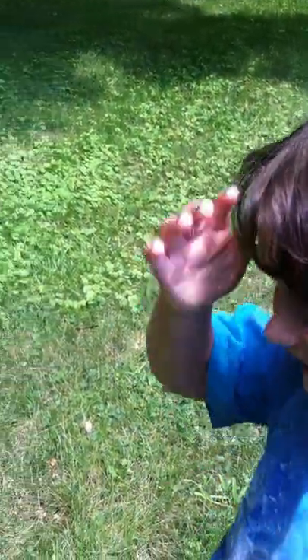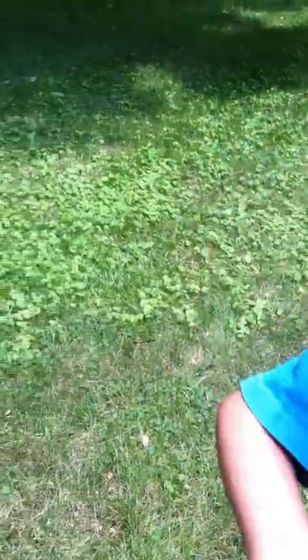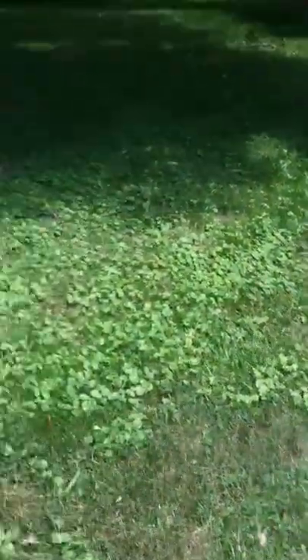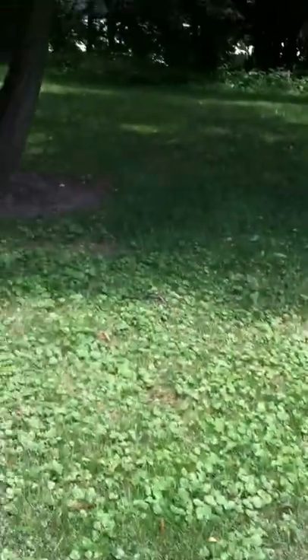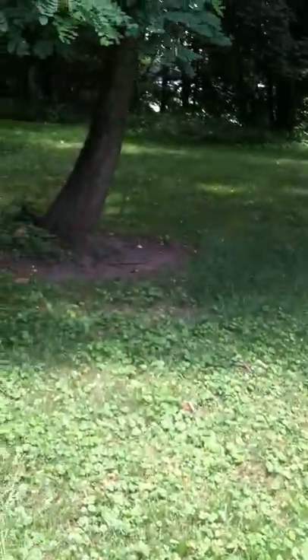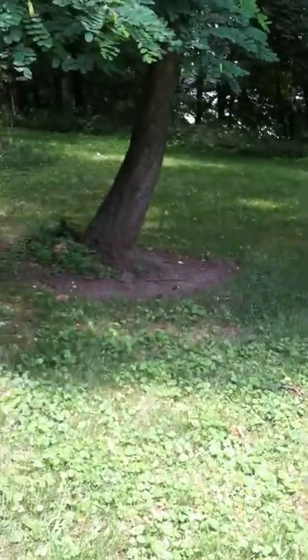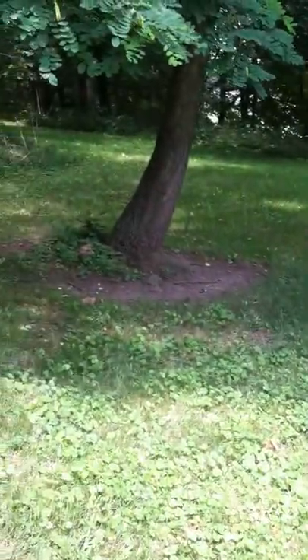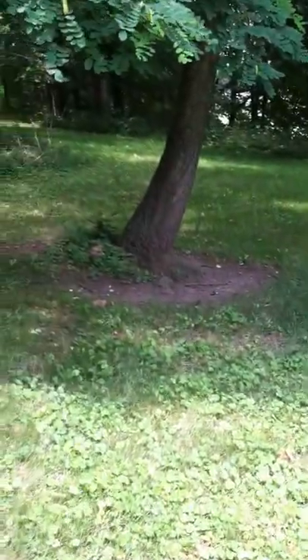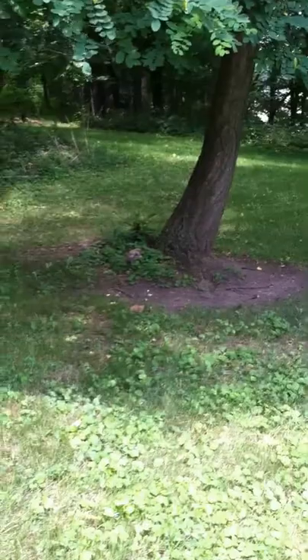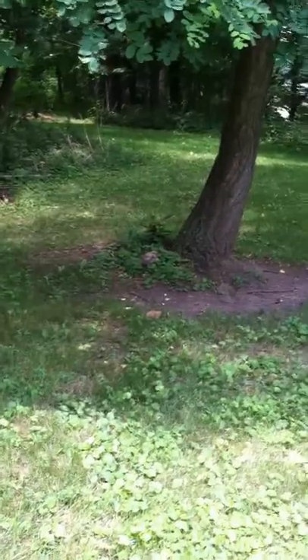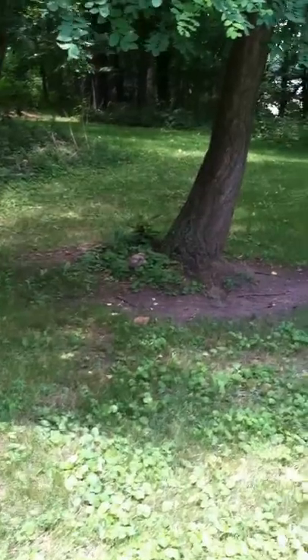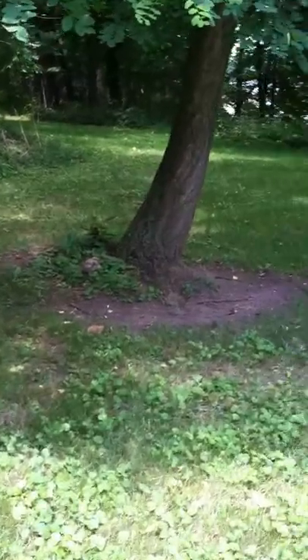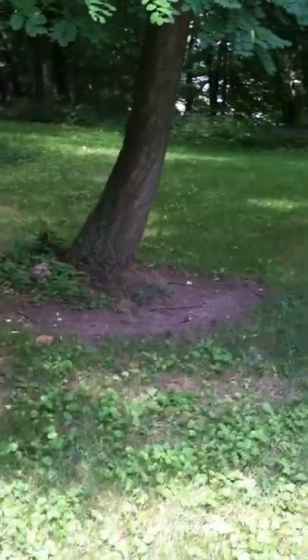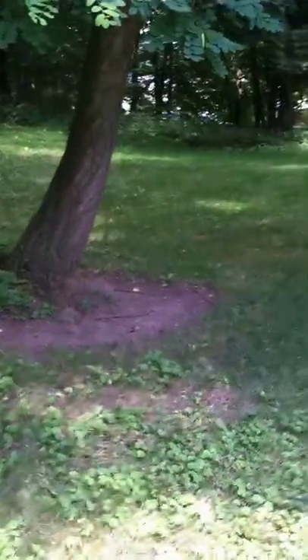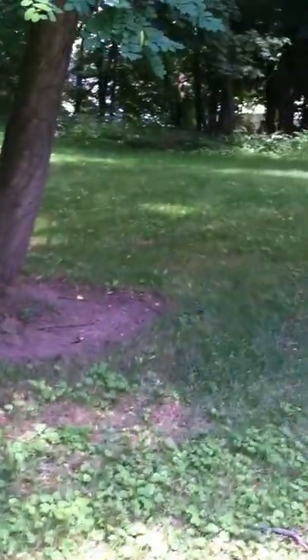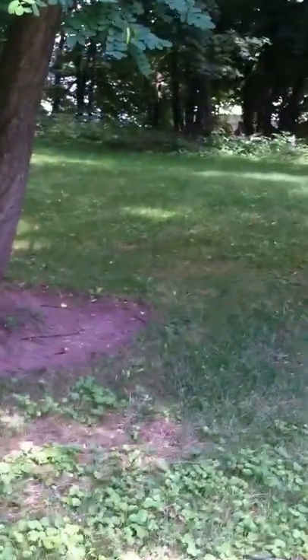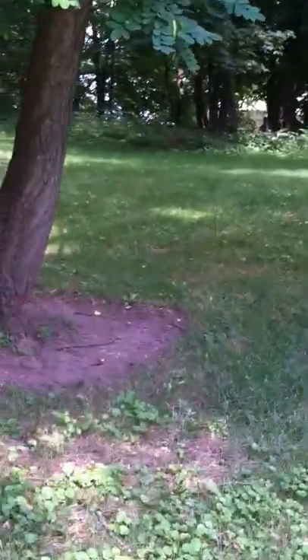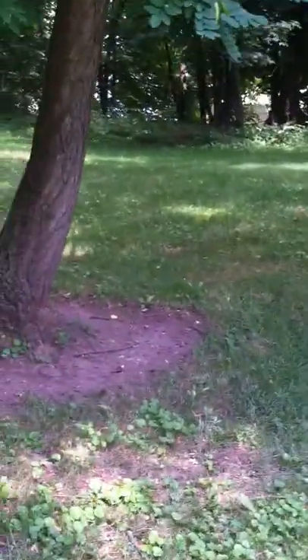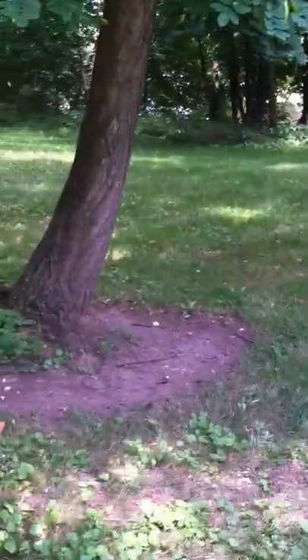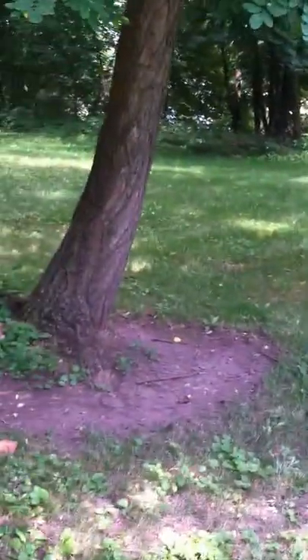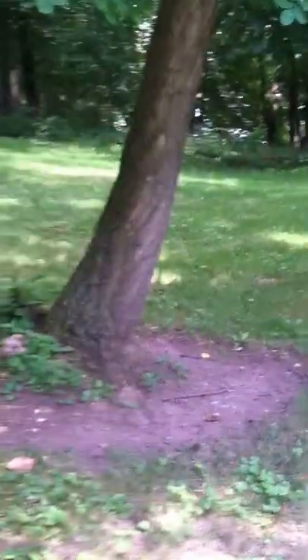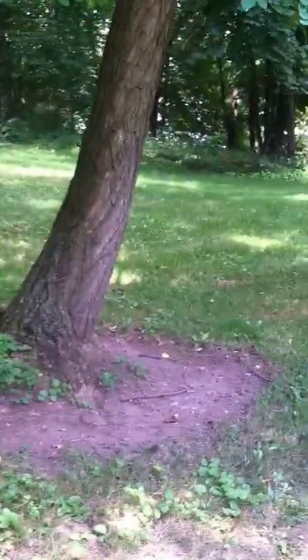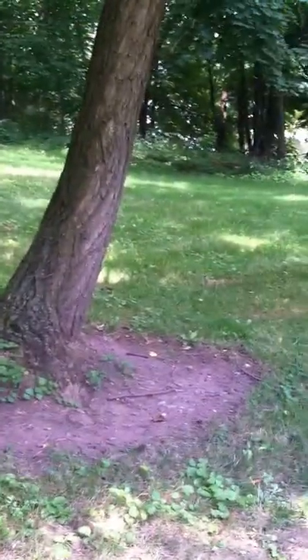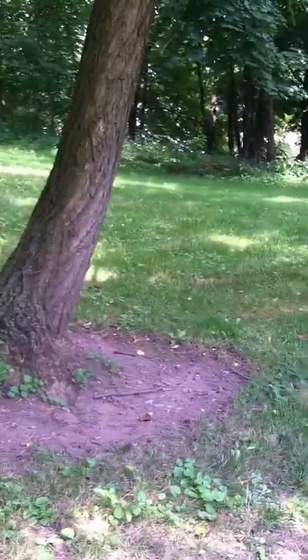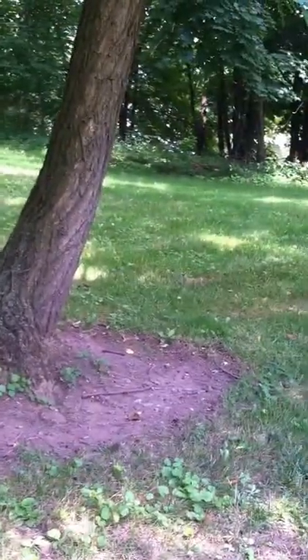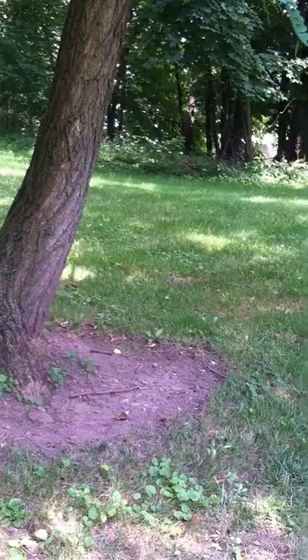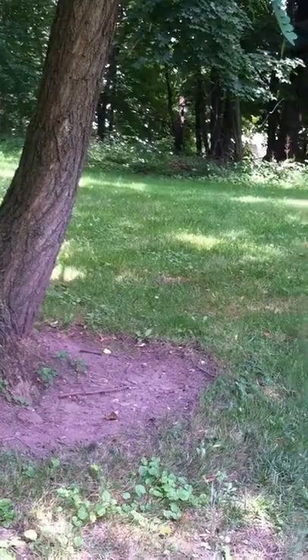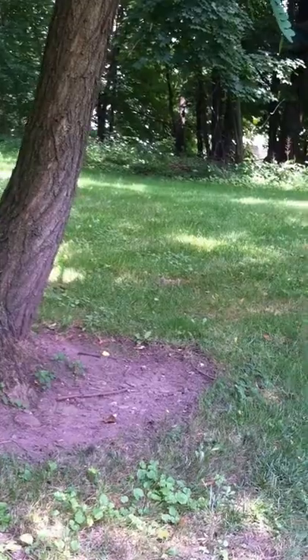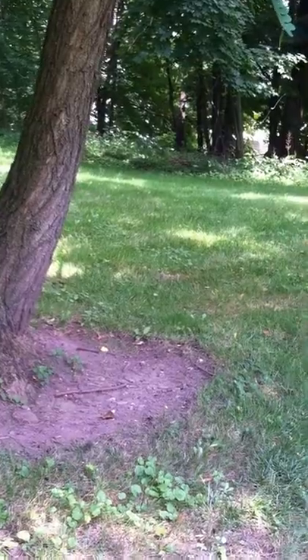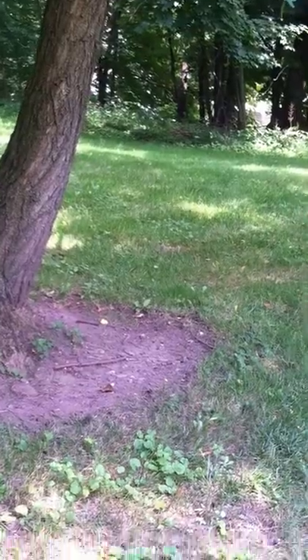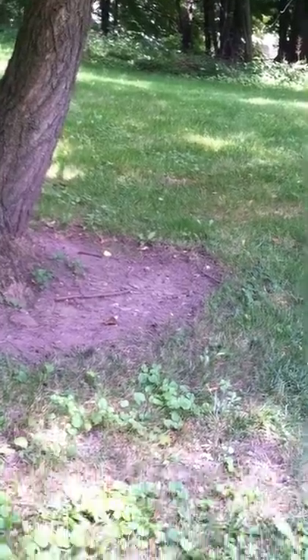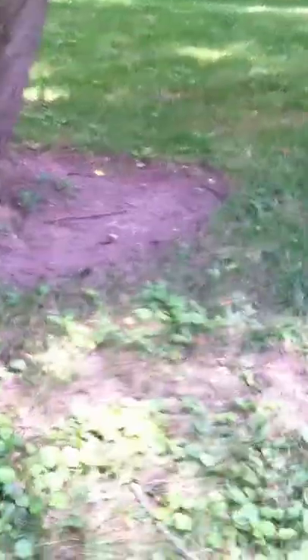Back to the forest floor. And here we are. We're panning the forest floor looking for any sign. Oh! Look. What's that? Let's go.